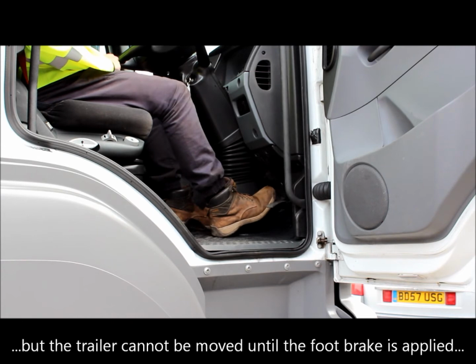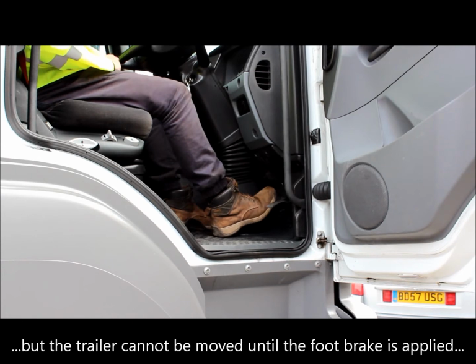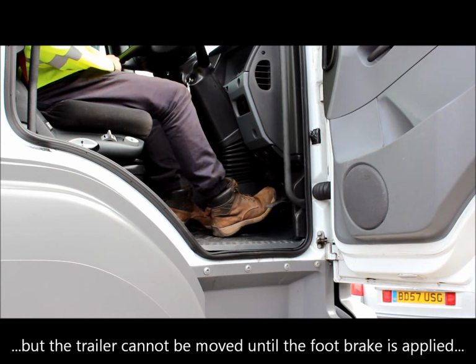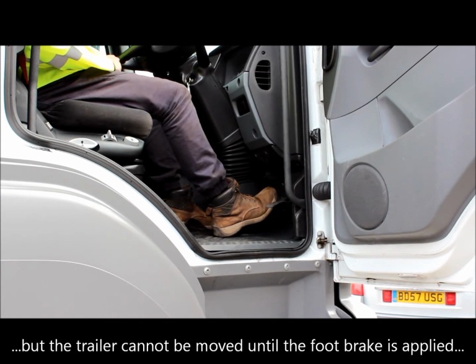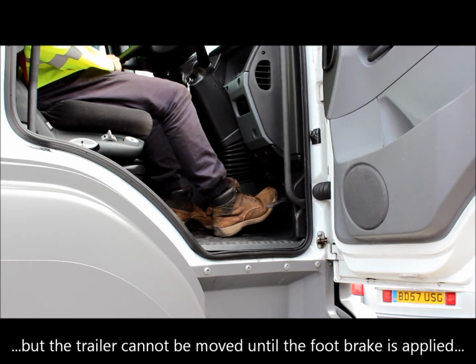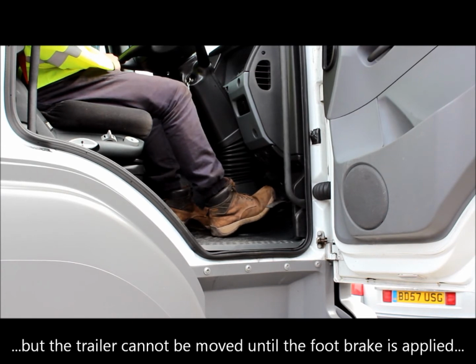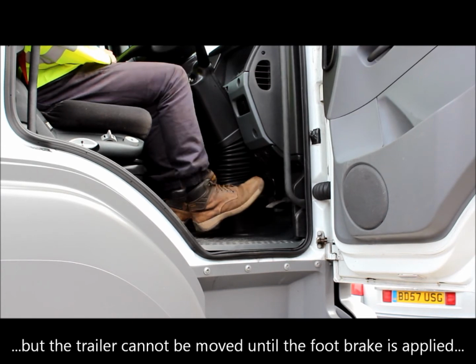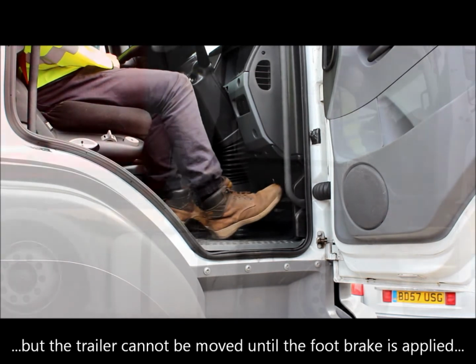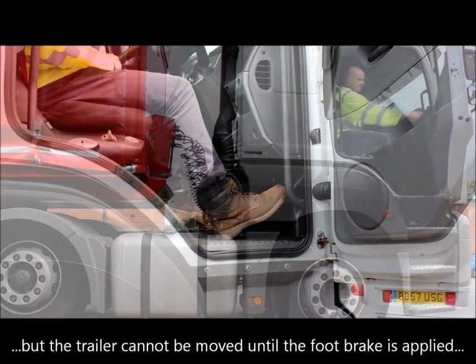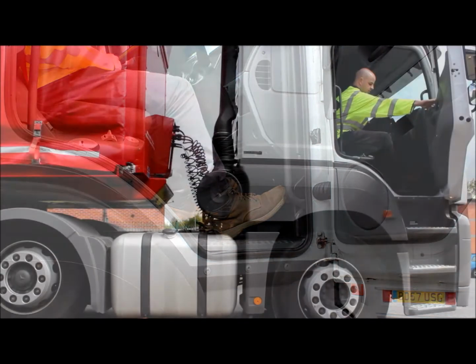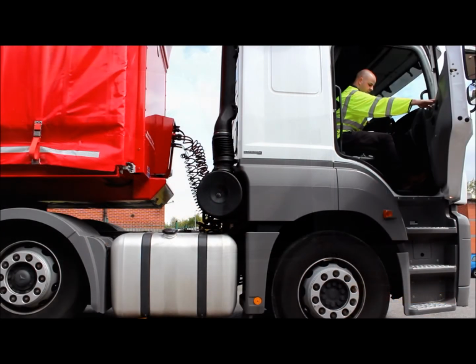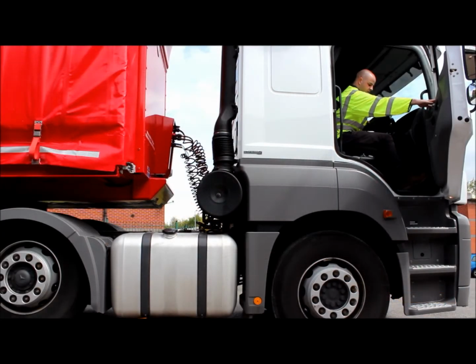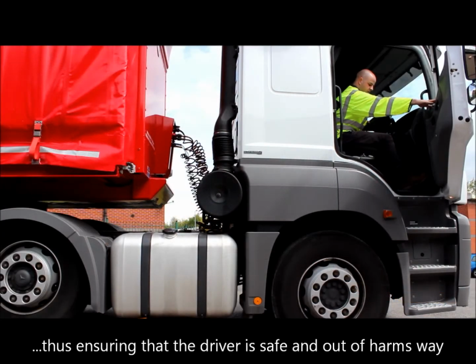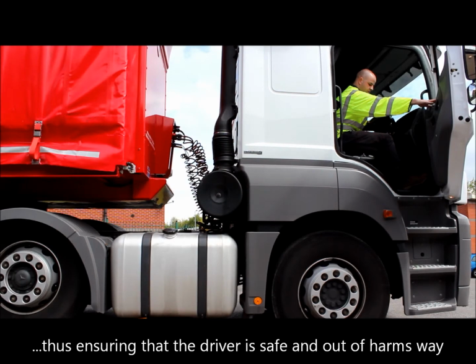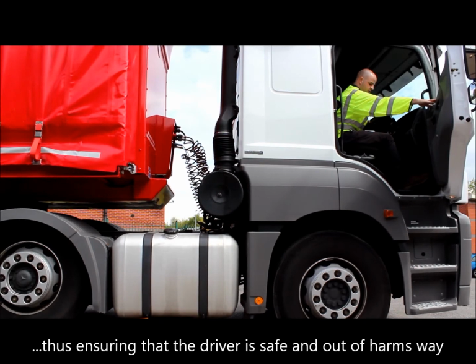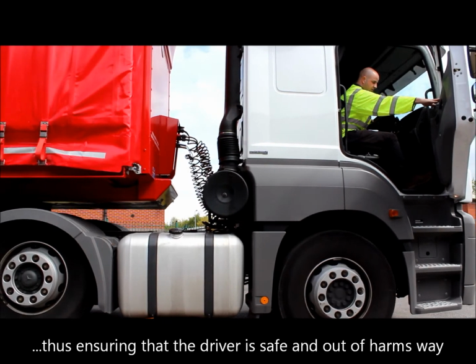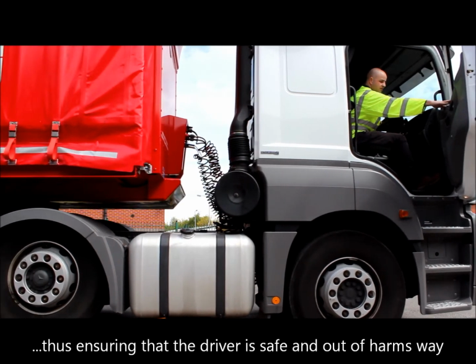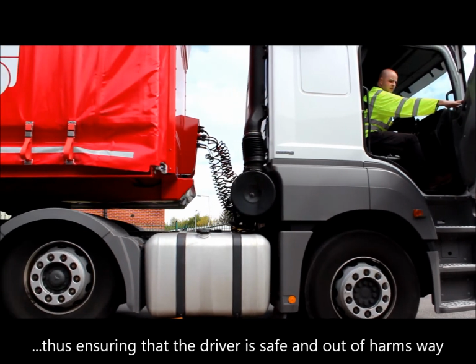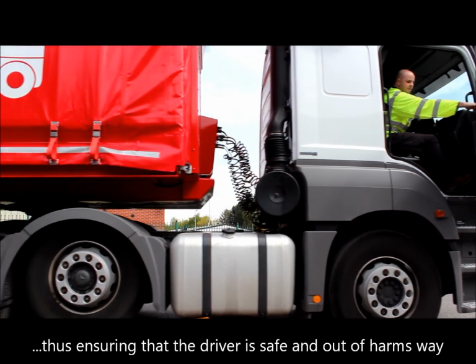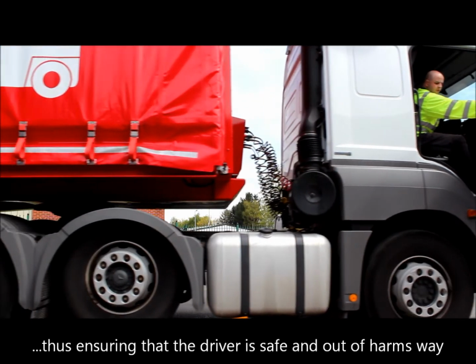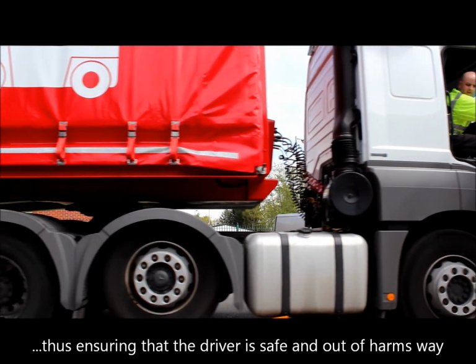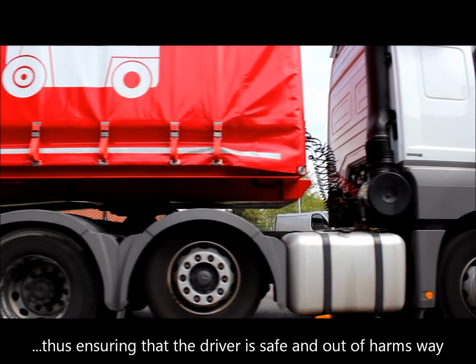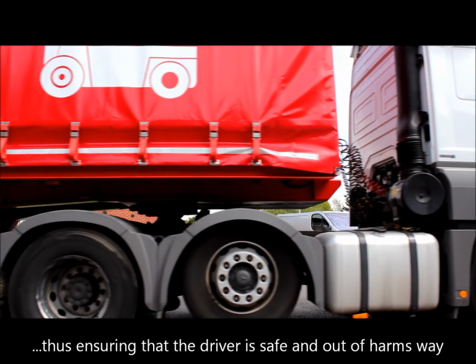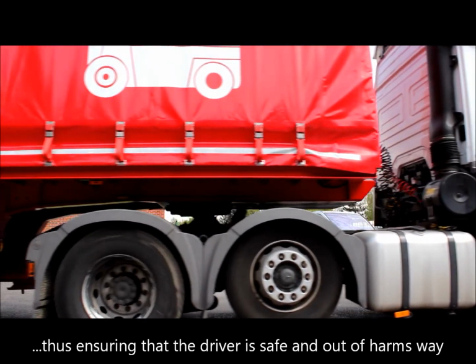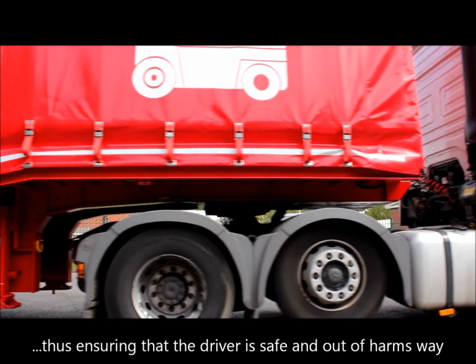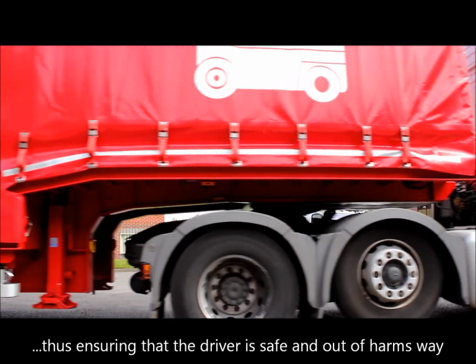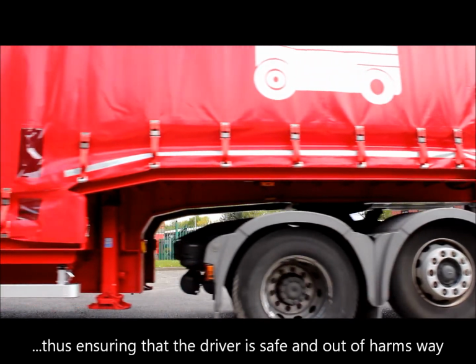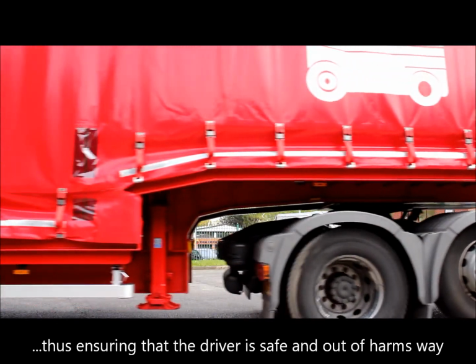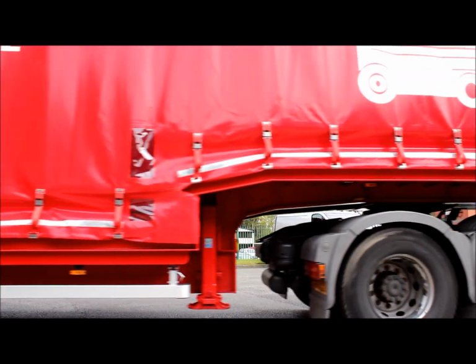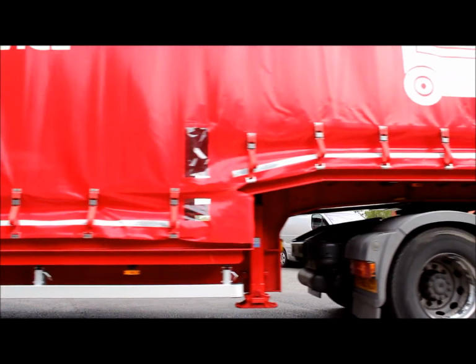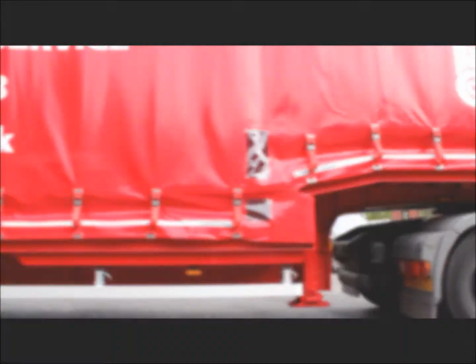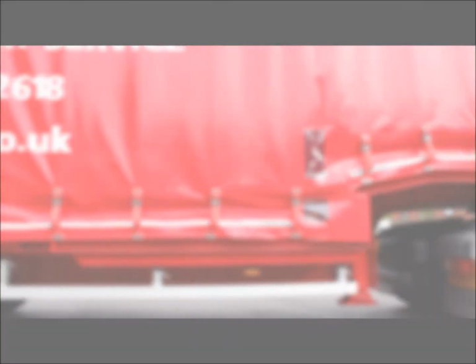With the tractor and trailer units coupled together, the driver returns to their cab as usual. The trailer's brakes will only be released when the driver presses the foot brake from inside the cab, thus ensuring that the driver is out of harm's way and in full control of the vehicle when the brakes are released.